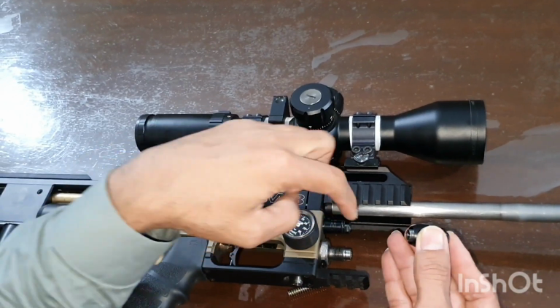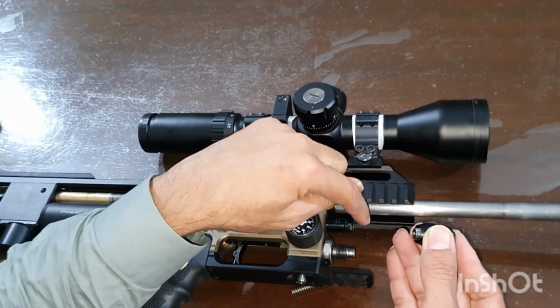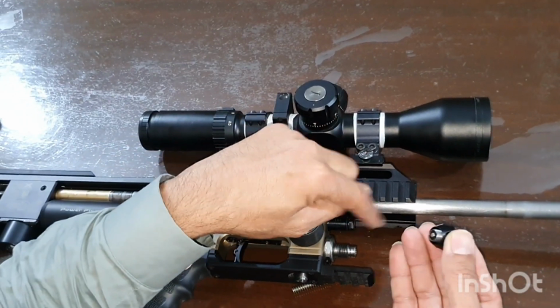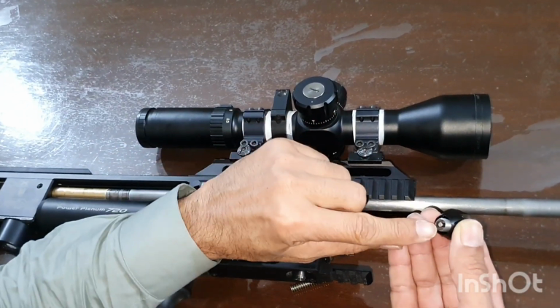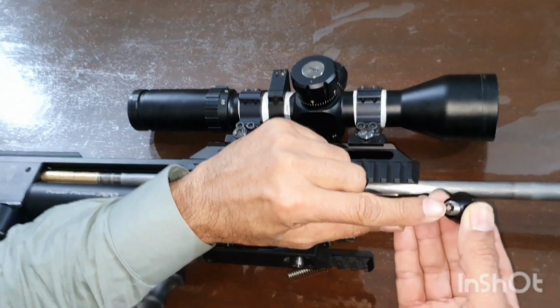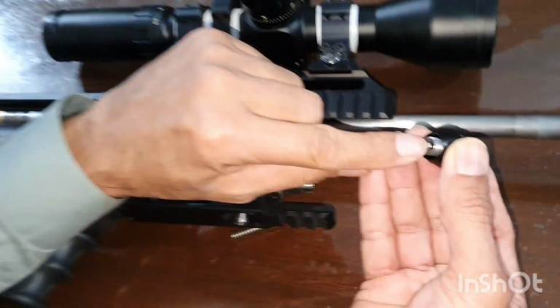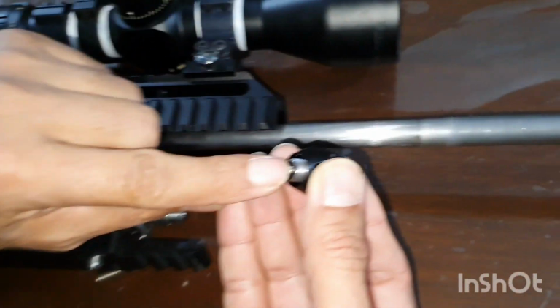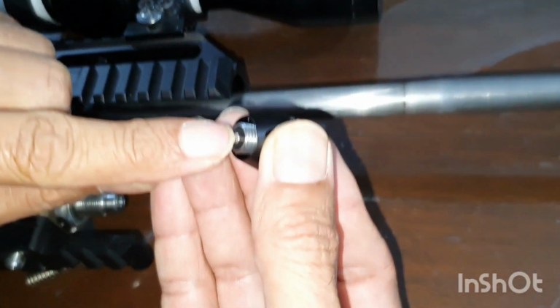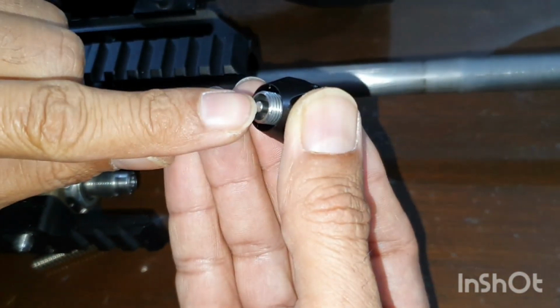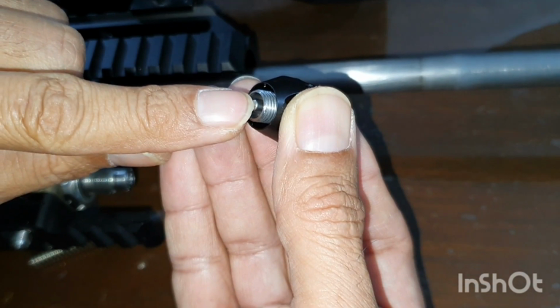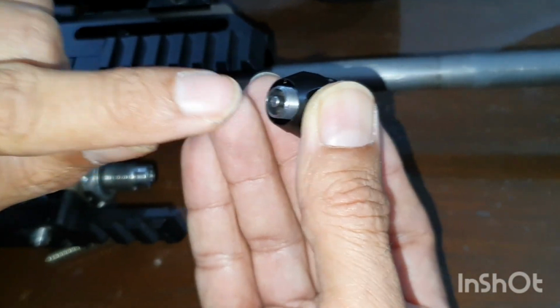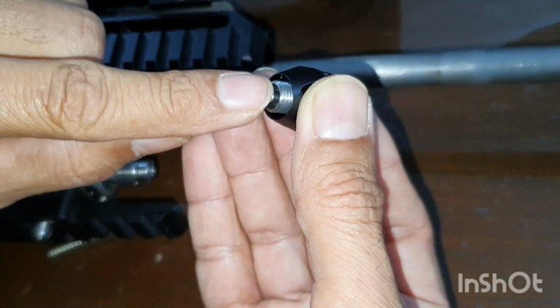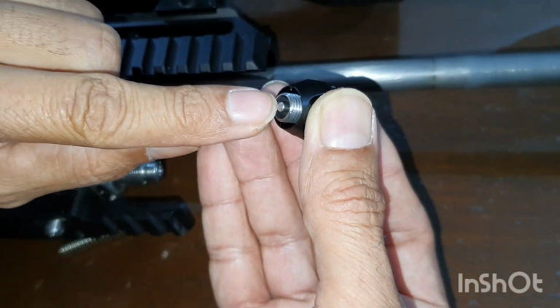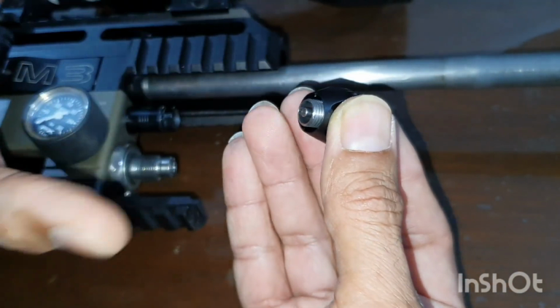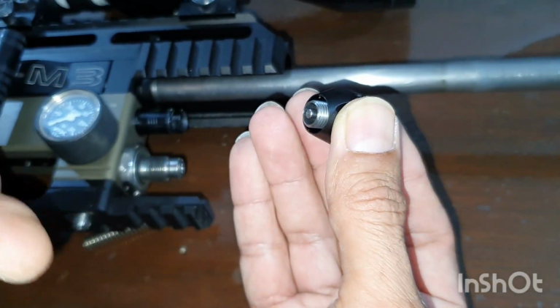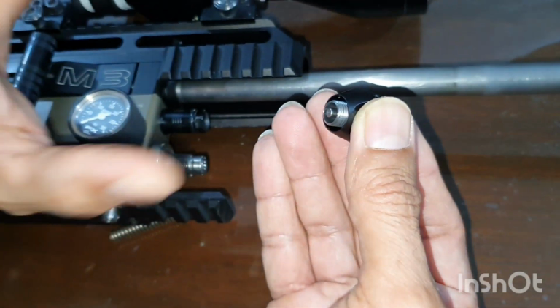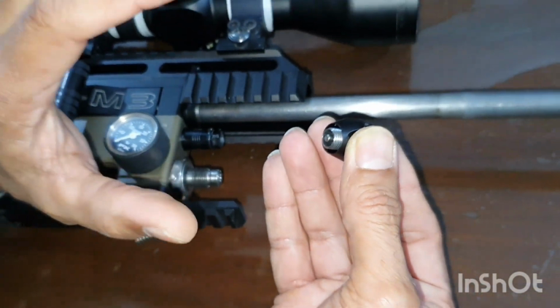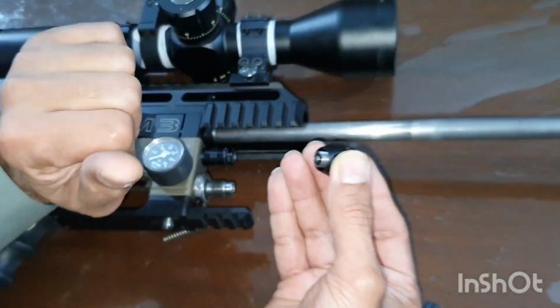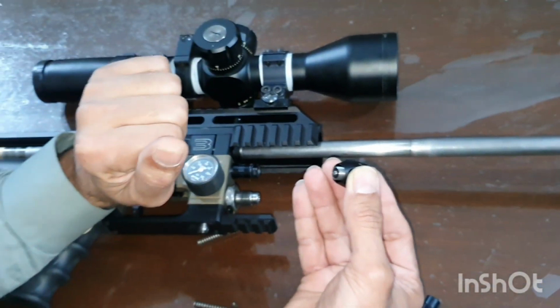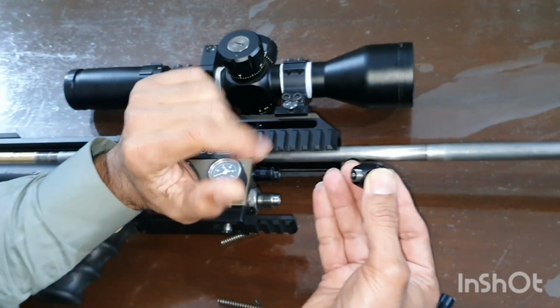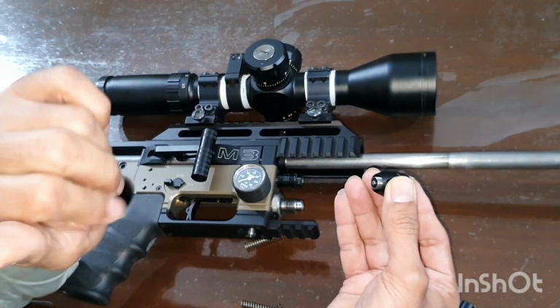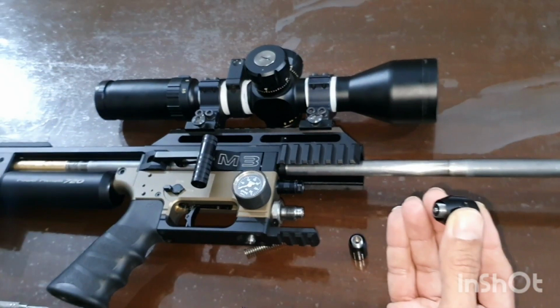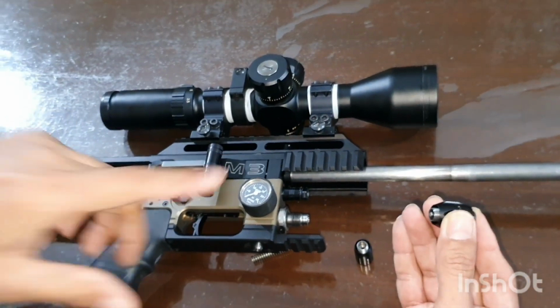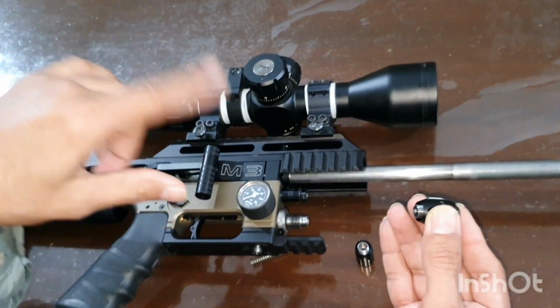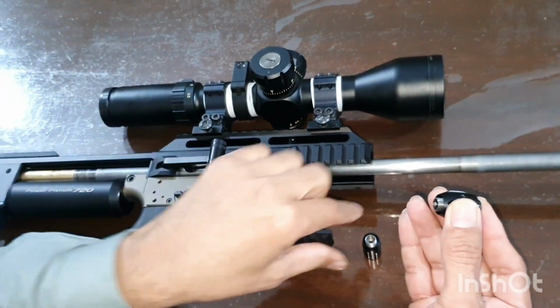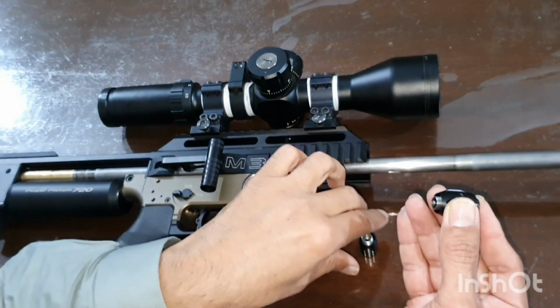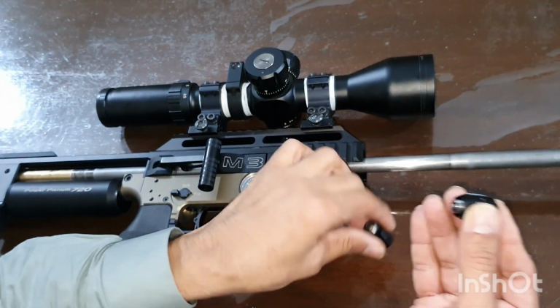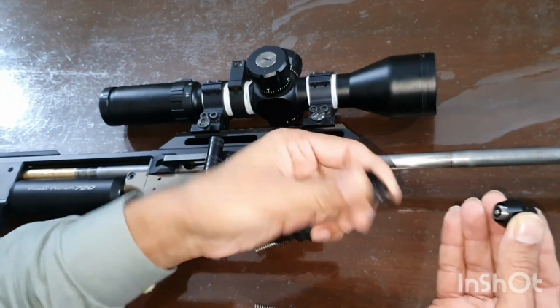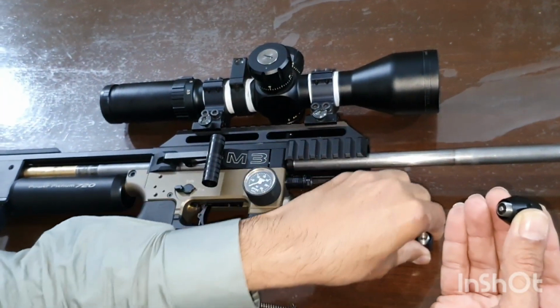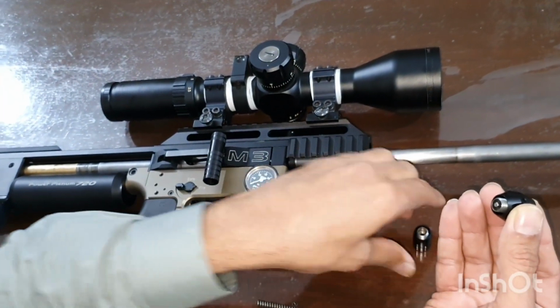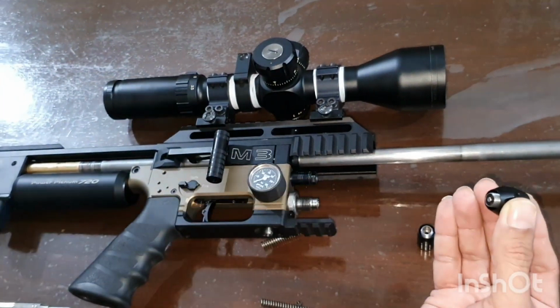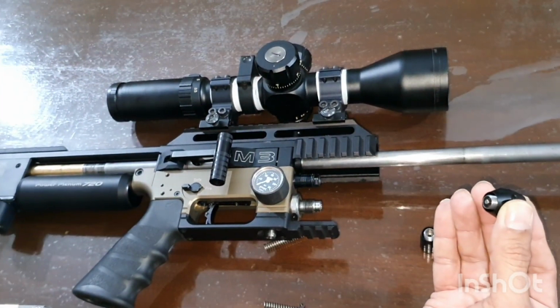However, there is a problem. When it comes to the metal part, the pin hits the pin — this creates a very bad, annoying sound. For fixing it, I converted it to the MK2 system.